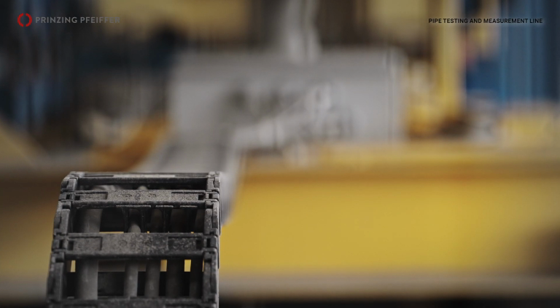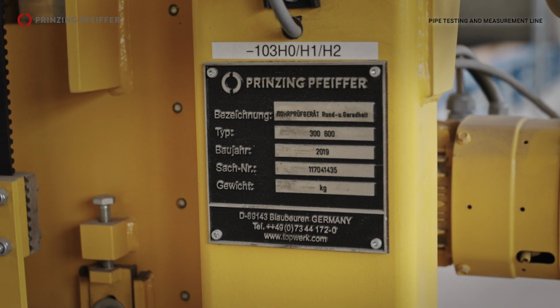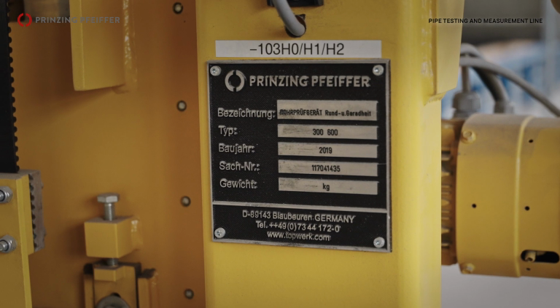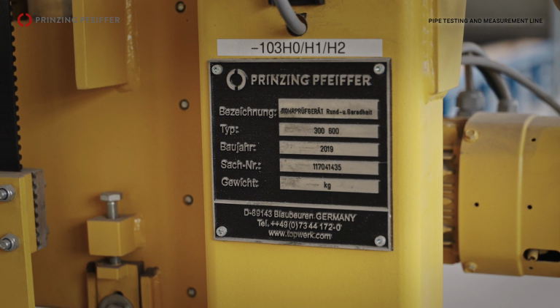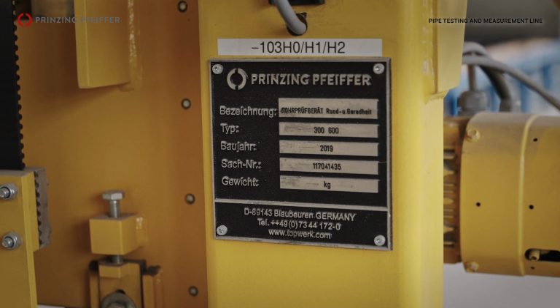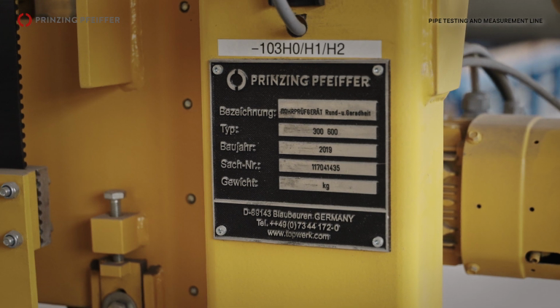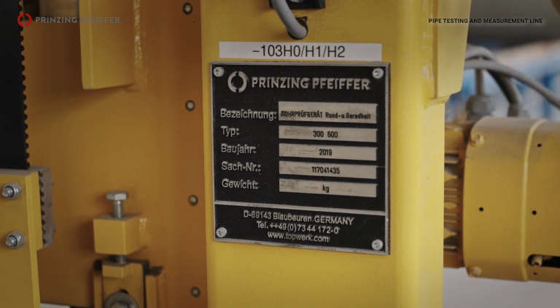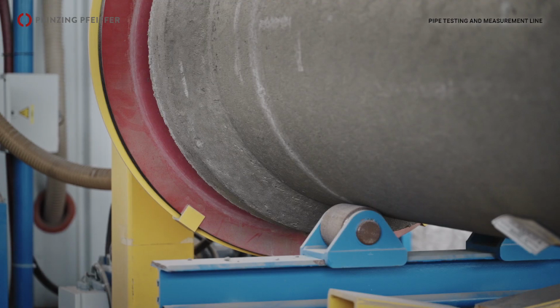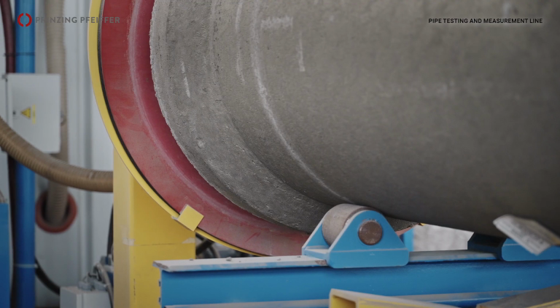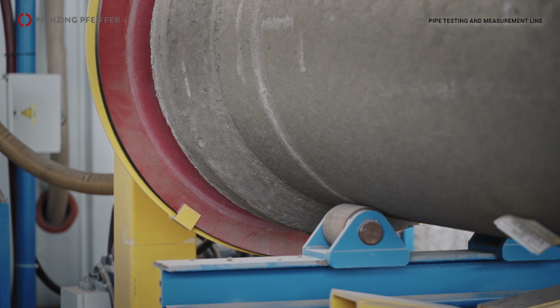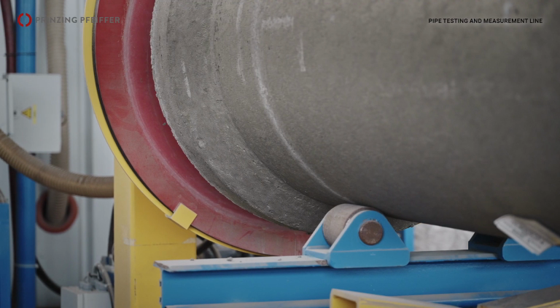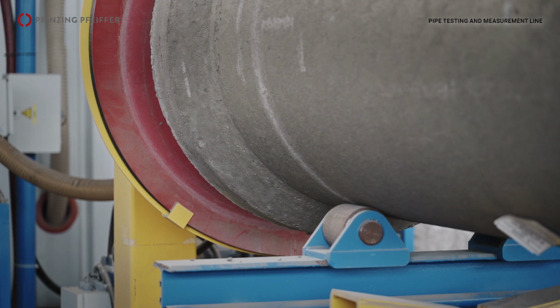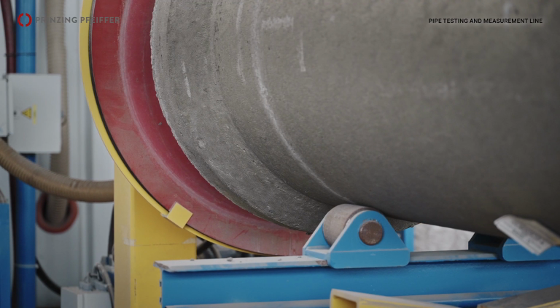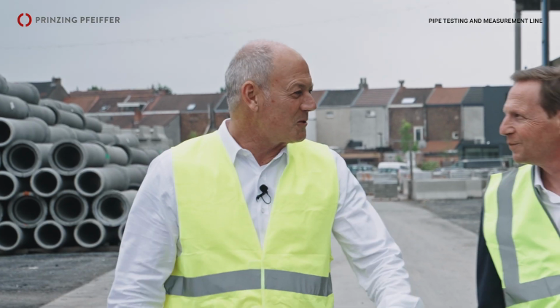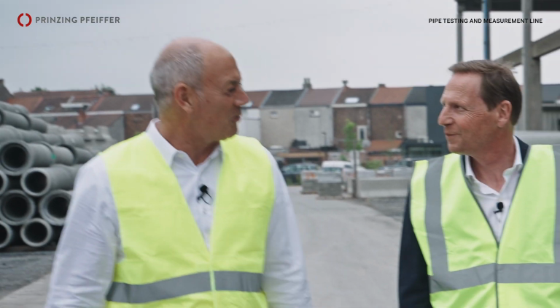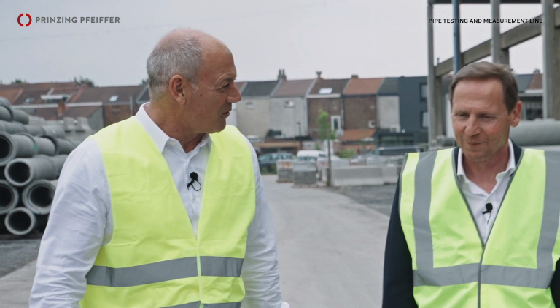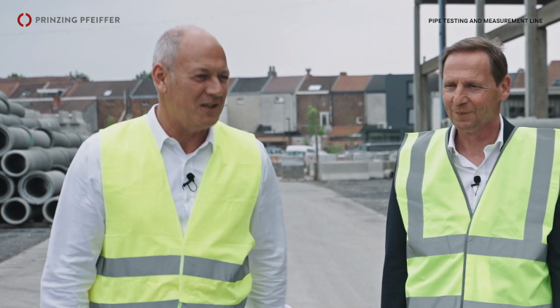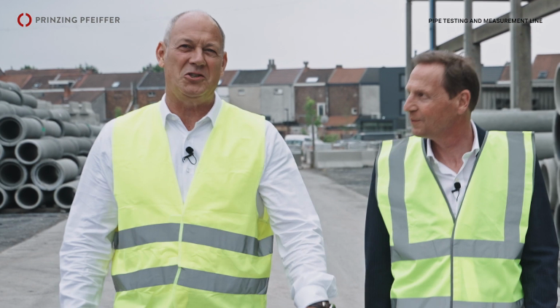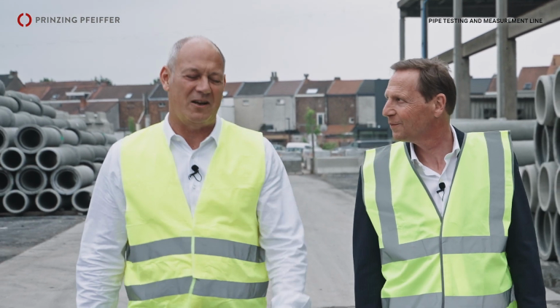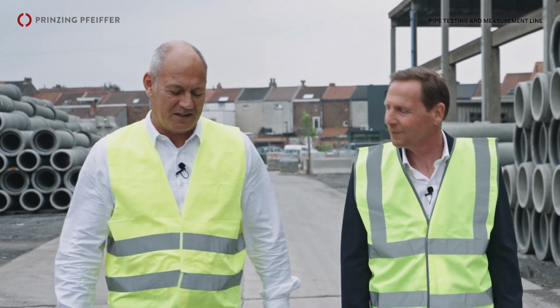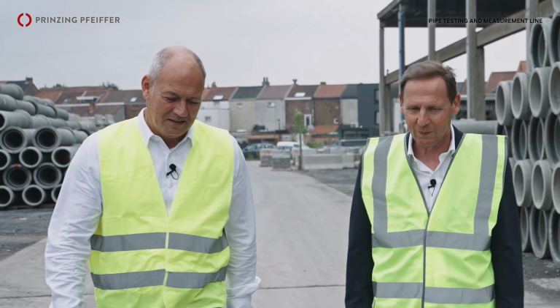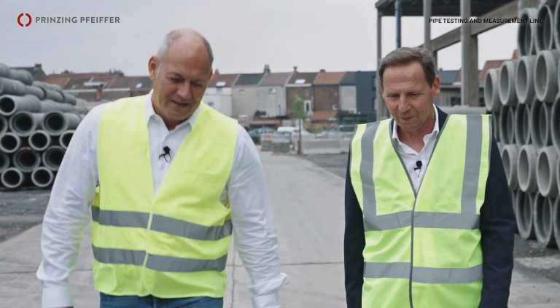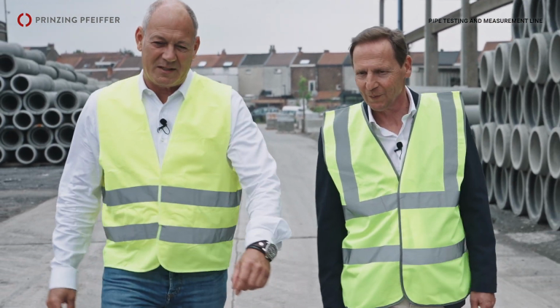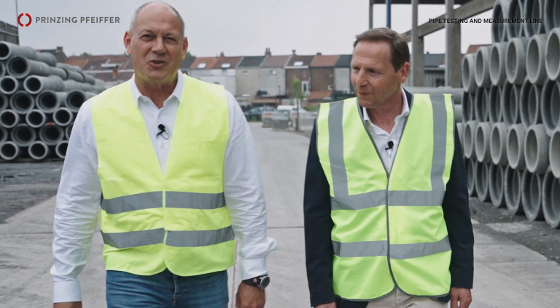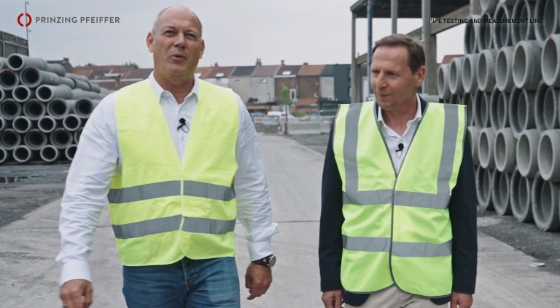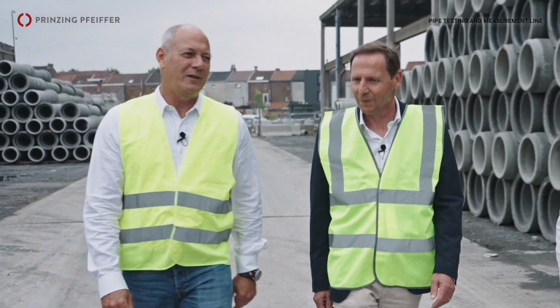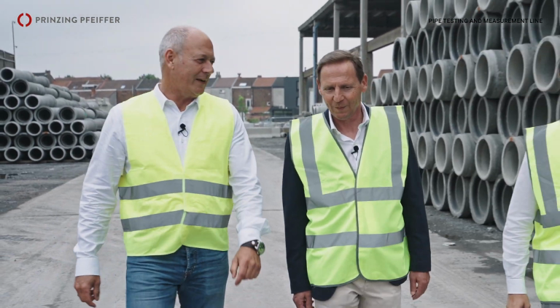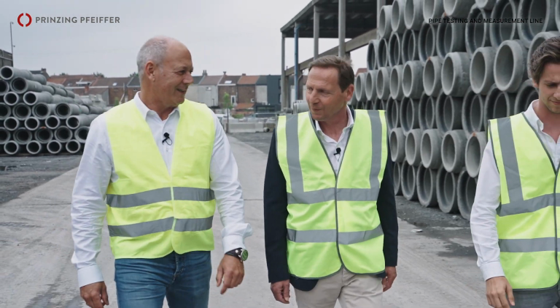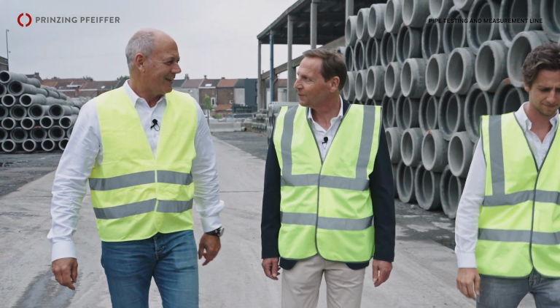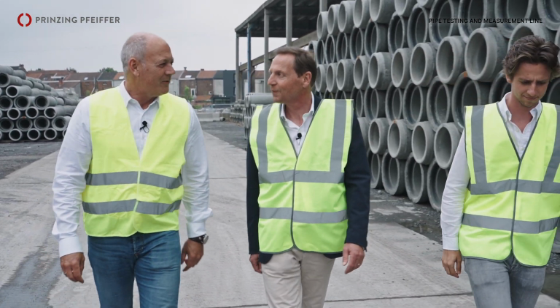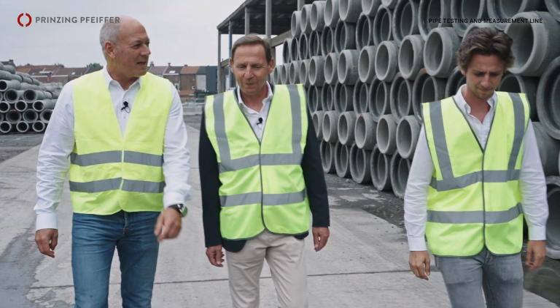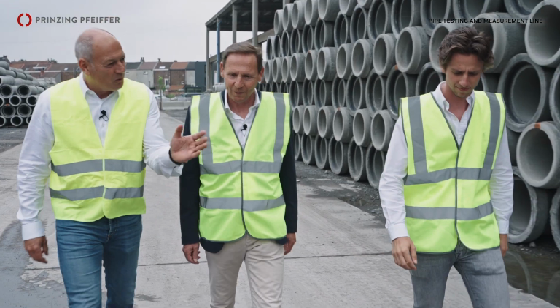We are visiting today Beton de Klerk in Ghent, Belgium, and I have the honor to speak to the owner and managing director, Mr. Jean-Paul Fankenet, with his son Louis.